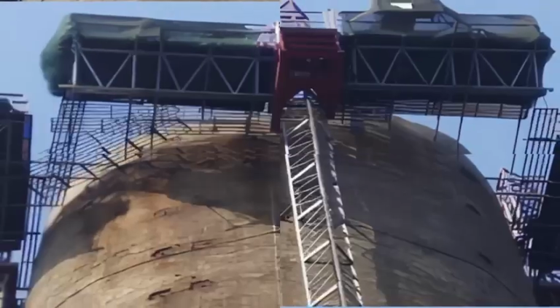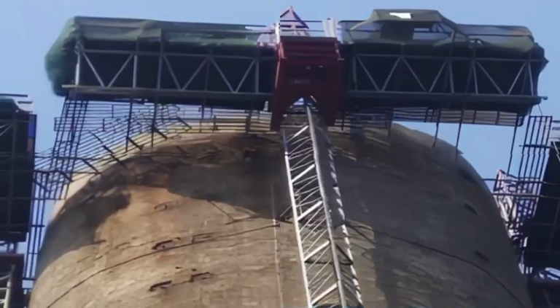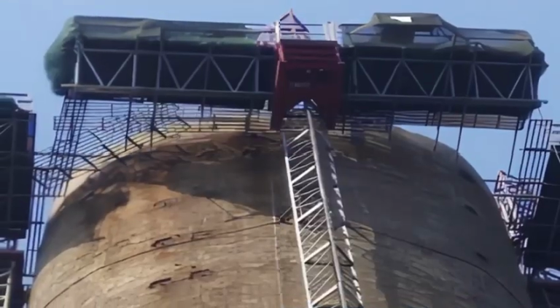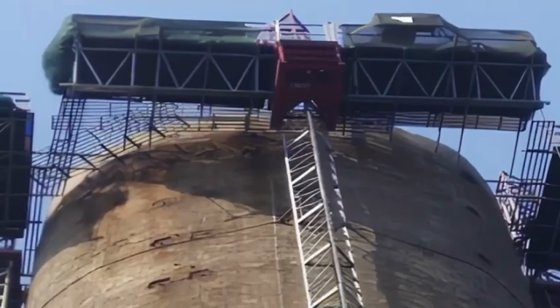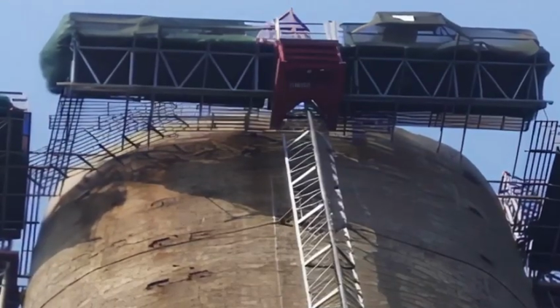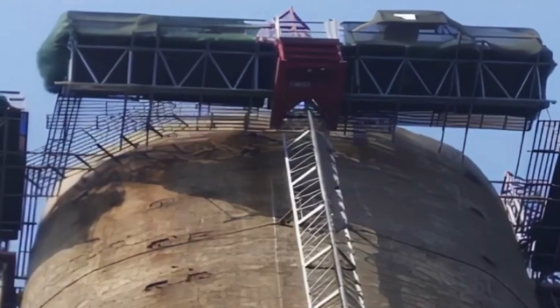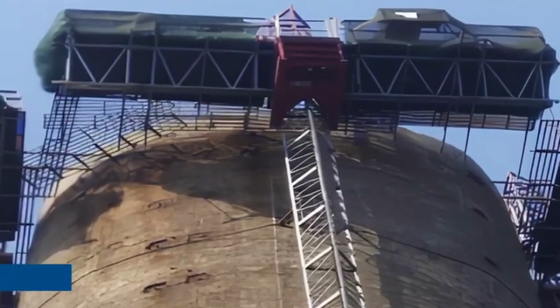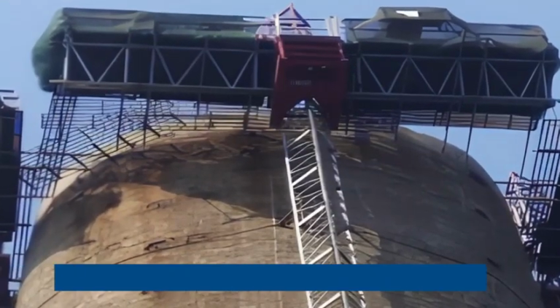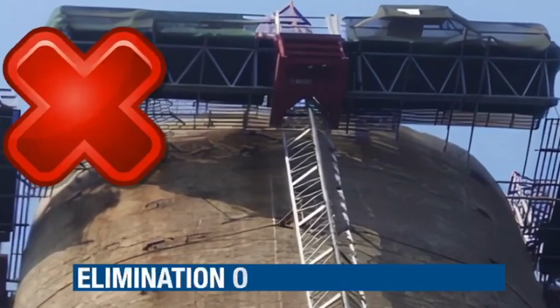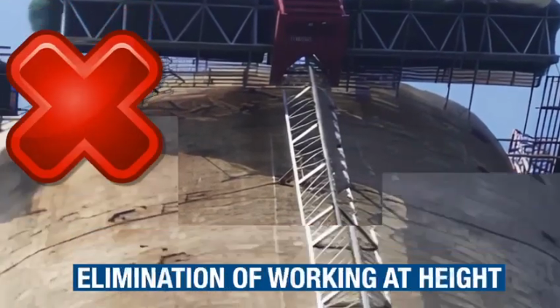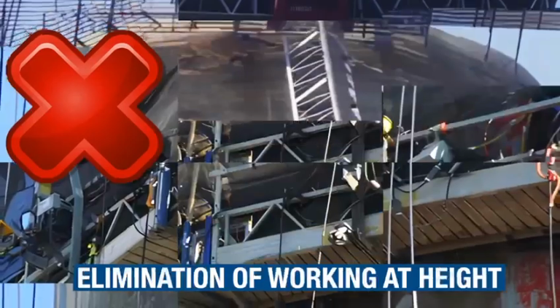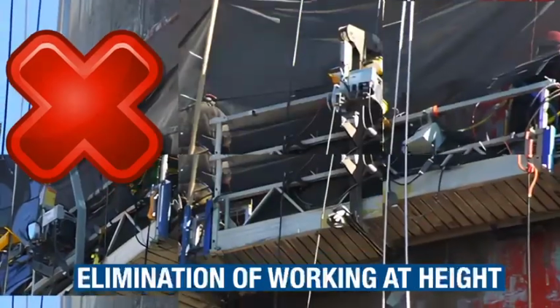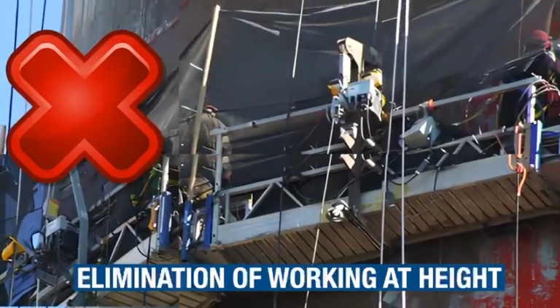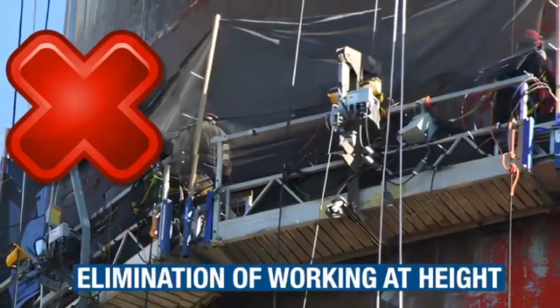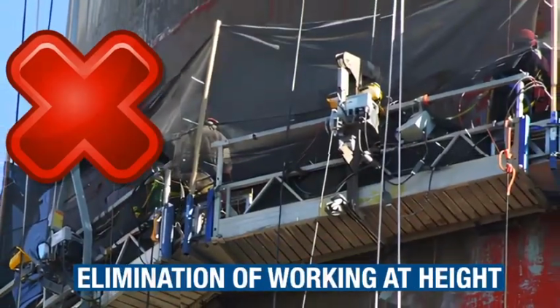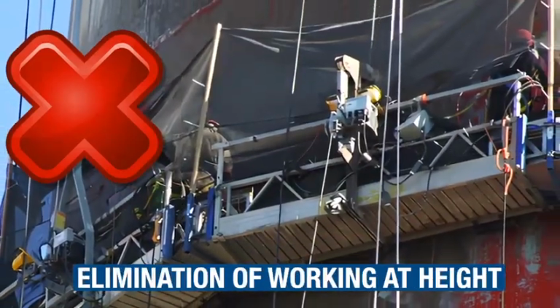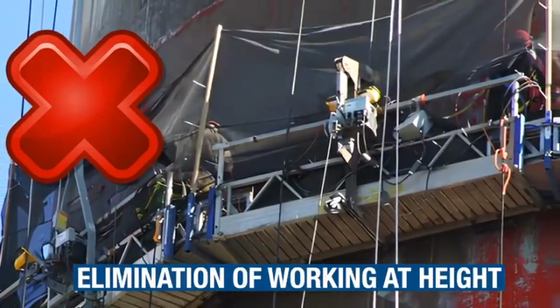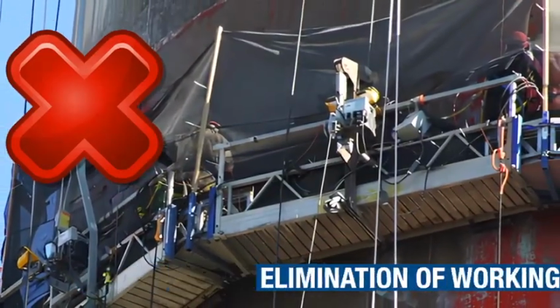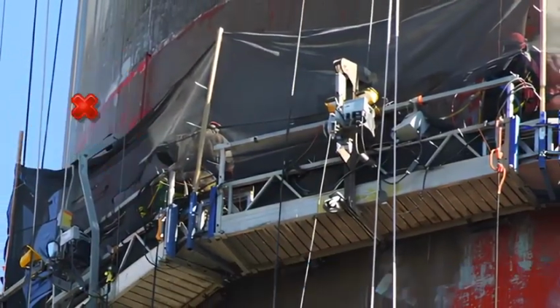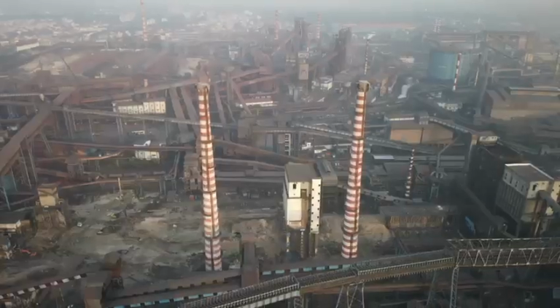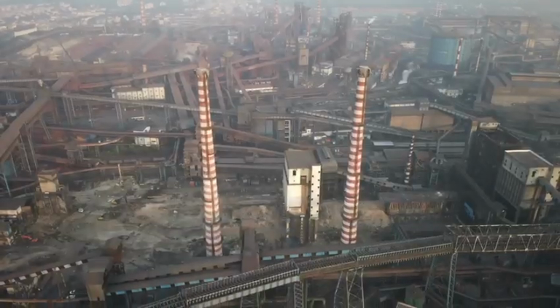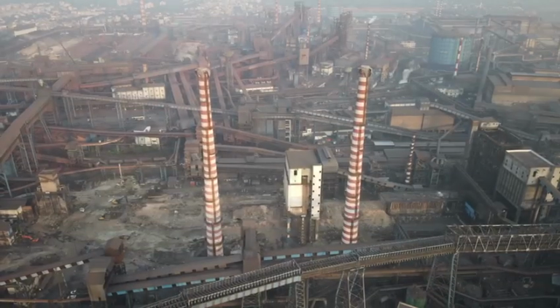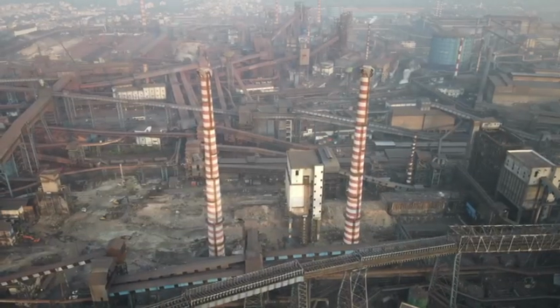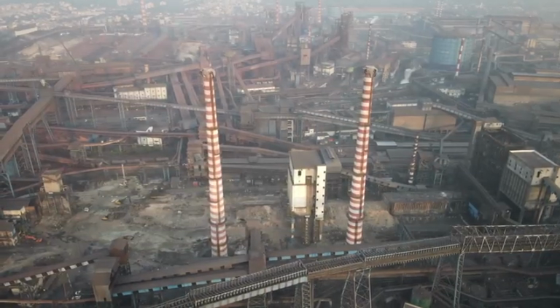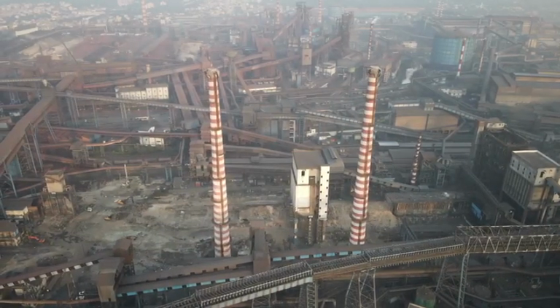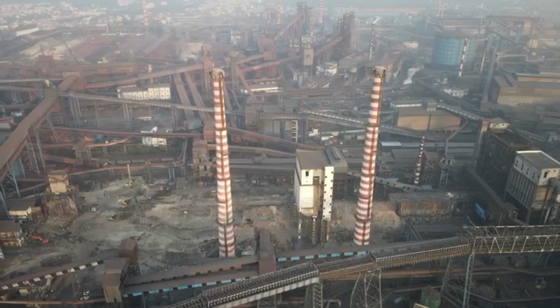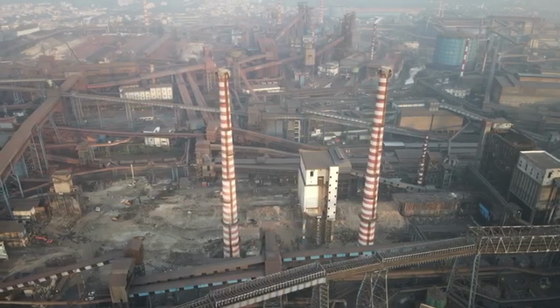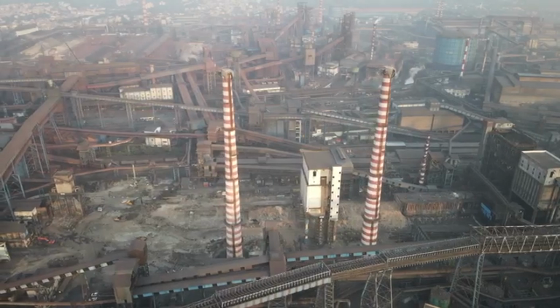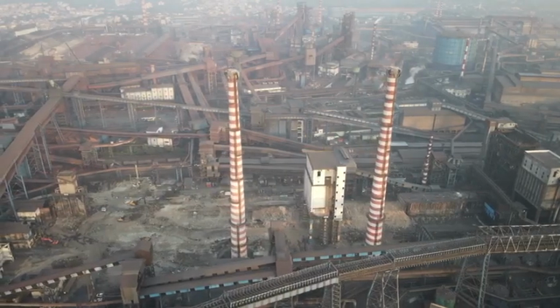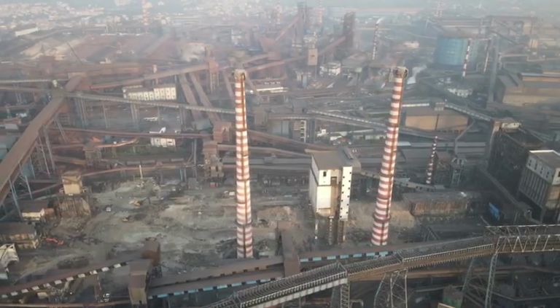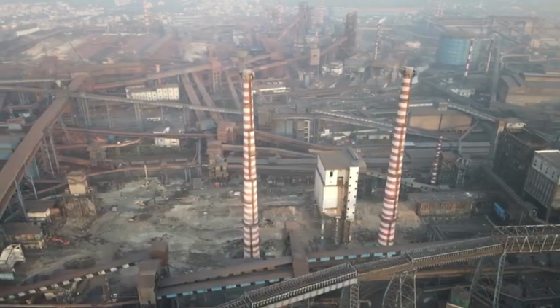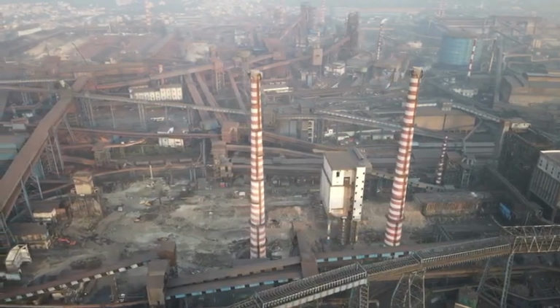For chimneys and coal towers, the implosion method was chosen as it eliminated human intervention when working at height. The blasting design was finalized and appropriate regulatory approvals were obtained.